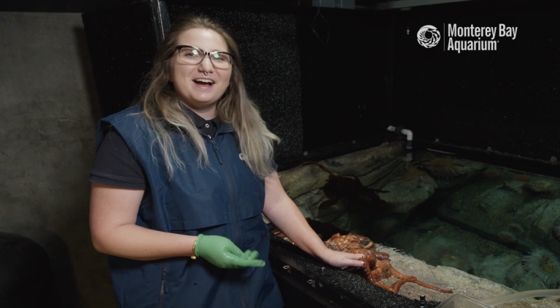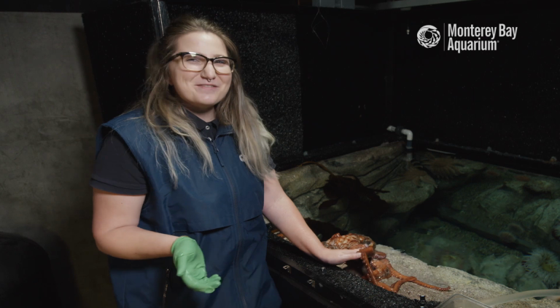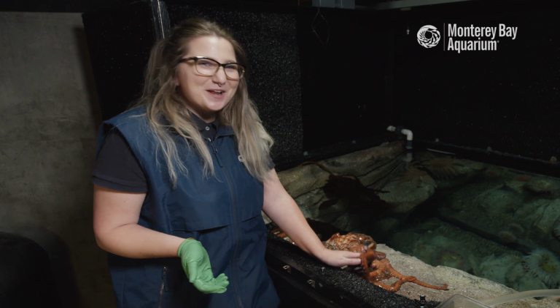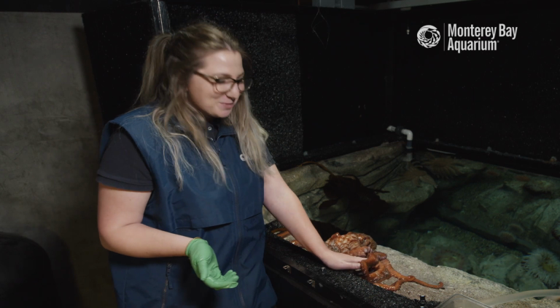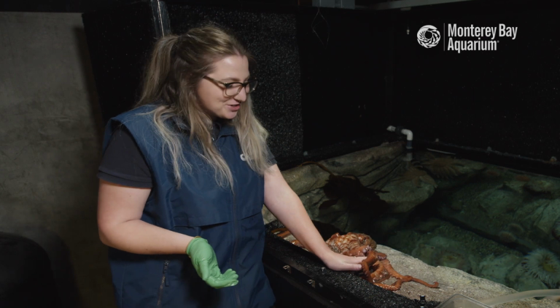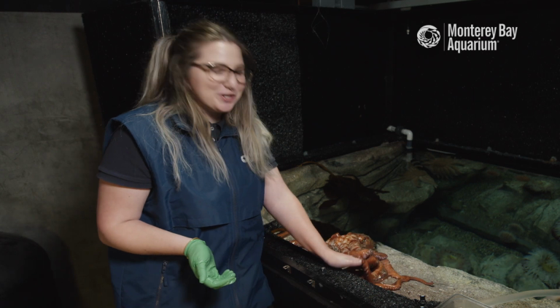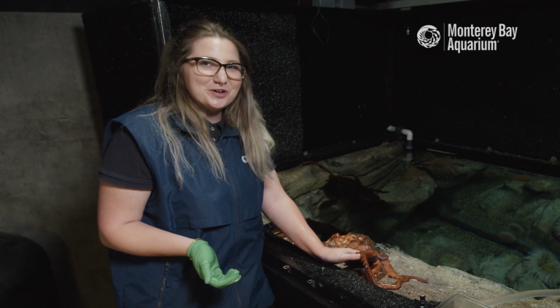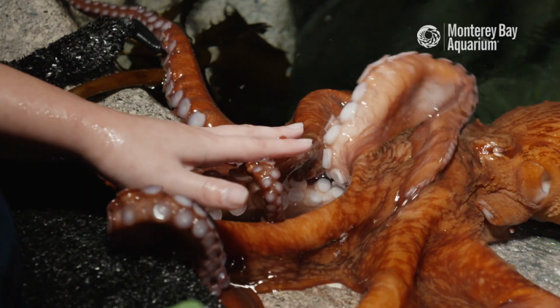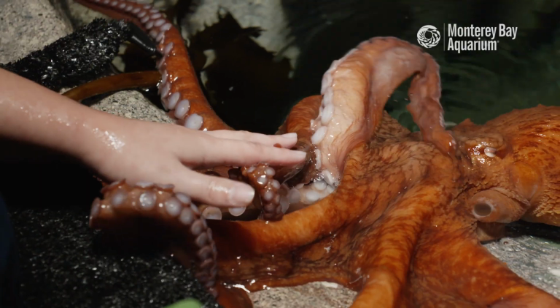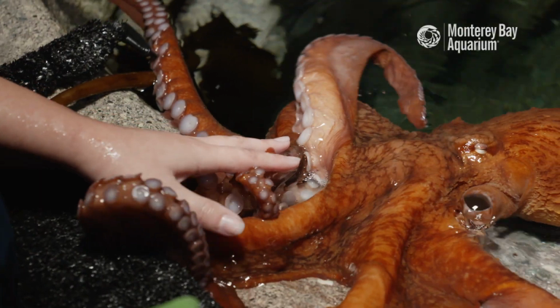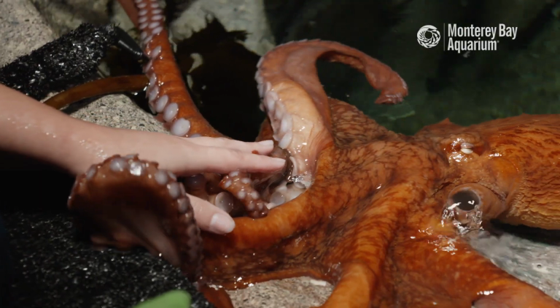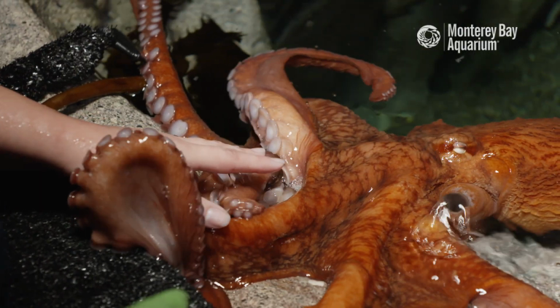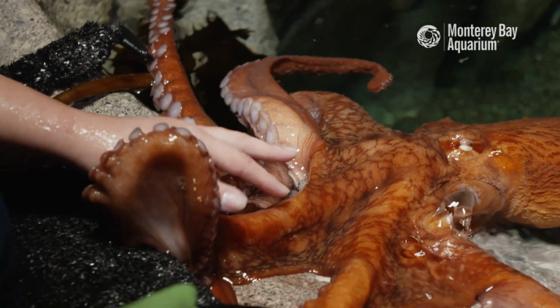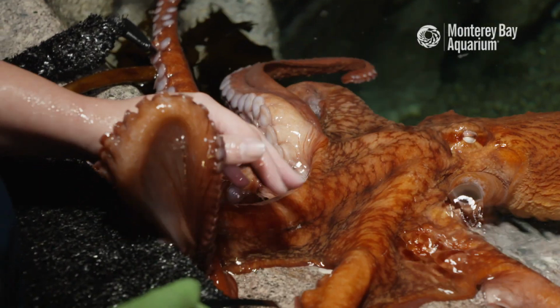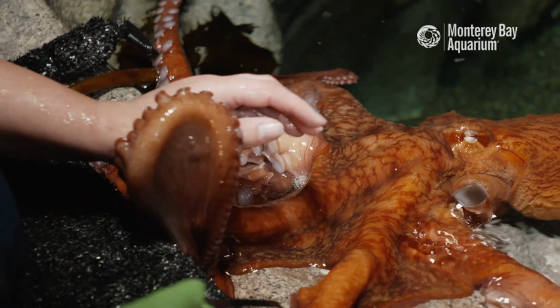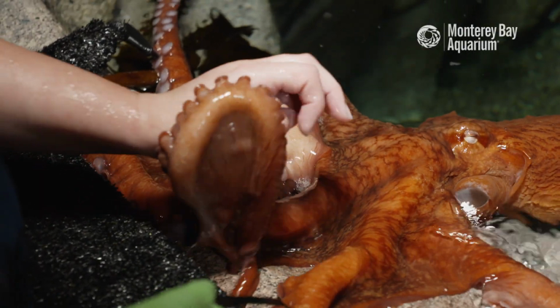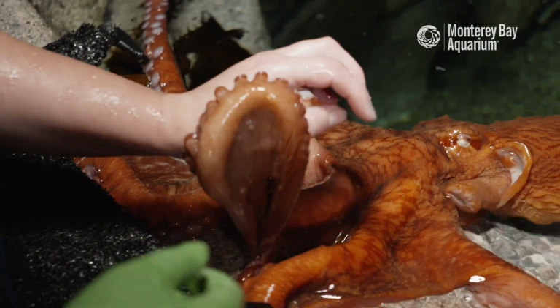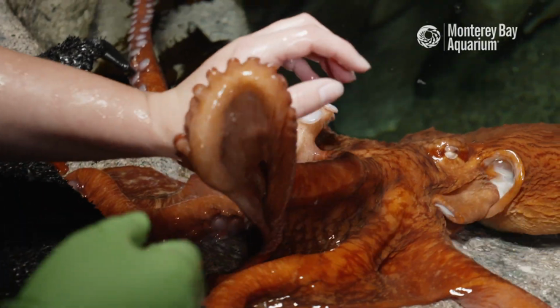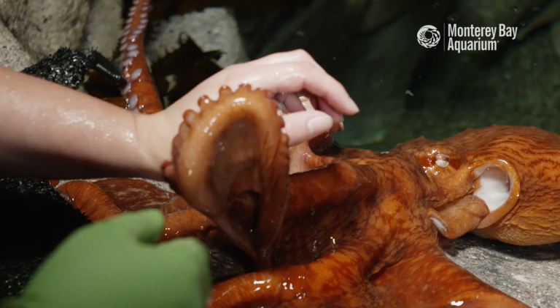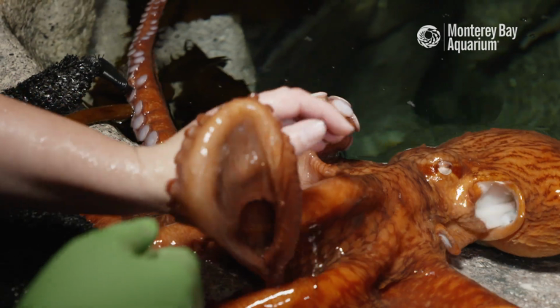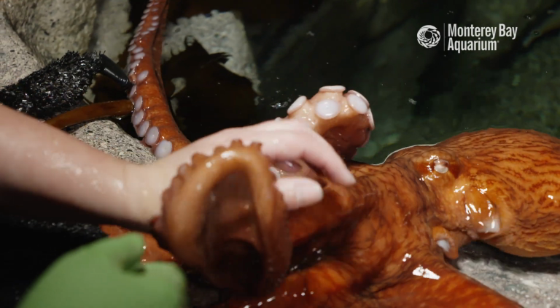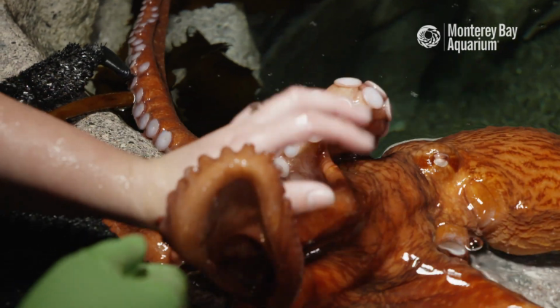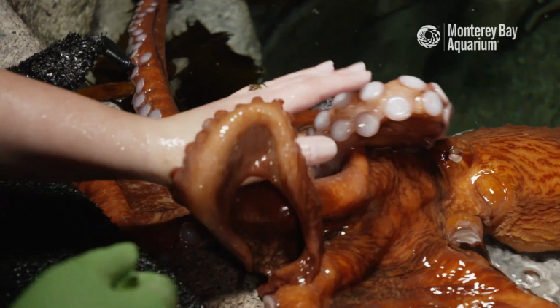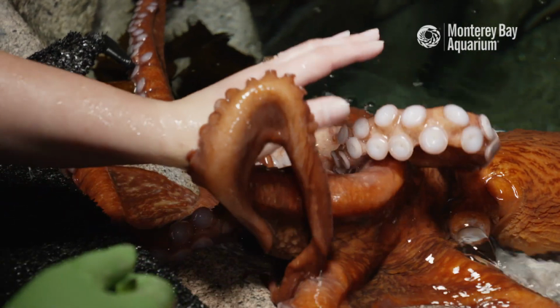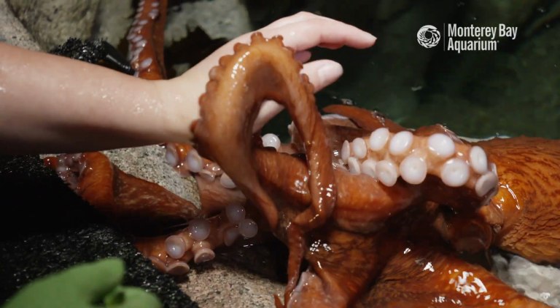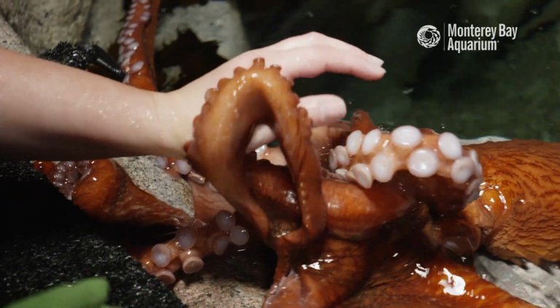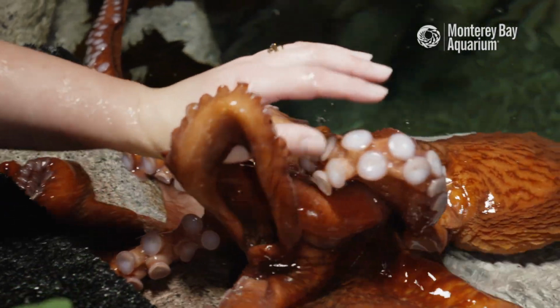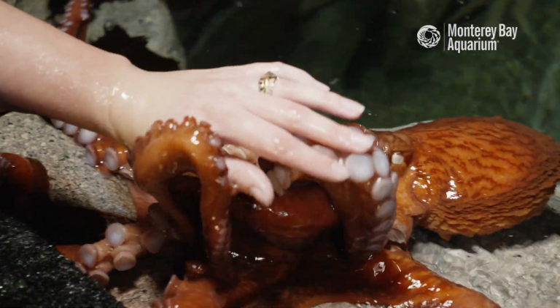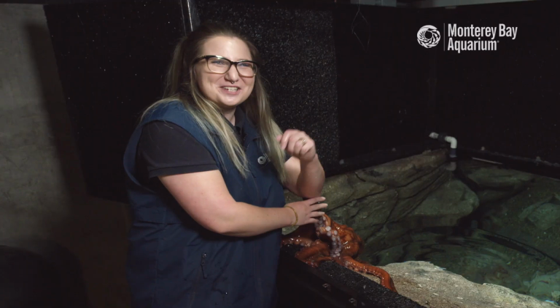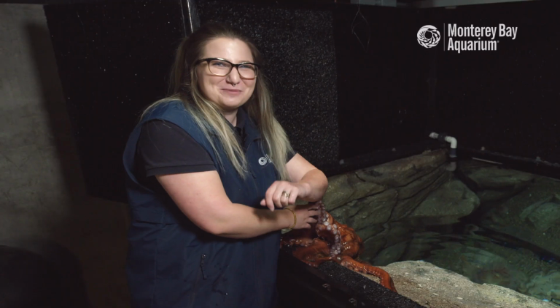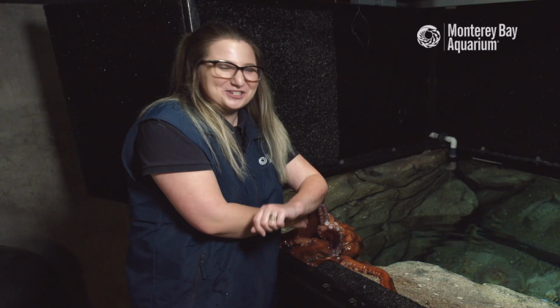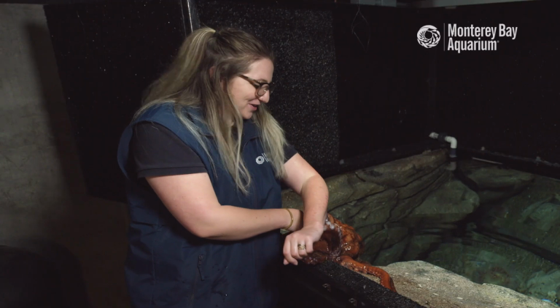Hi everyone, I'm Candace Reed-Rose. I take care of our giant Pacific octopus at Monterey Bay Aquarium. If you're here, you're probably wondering: what is an octopus's garden?